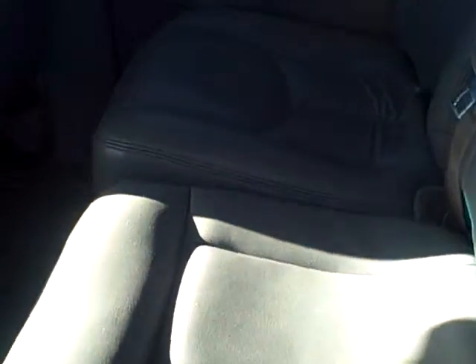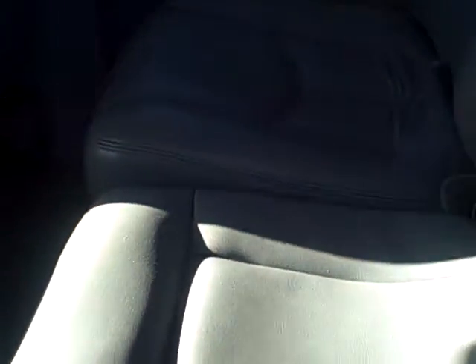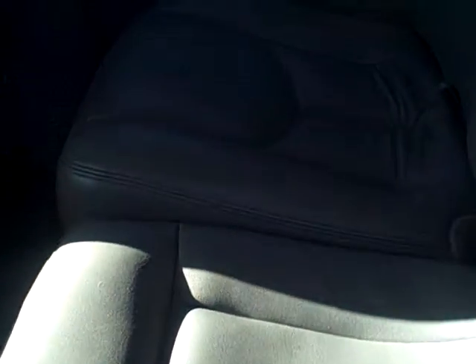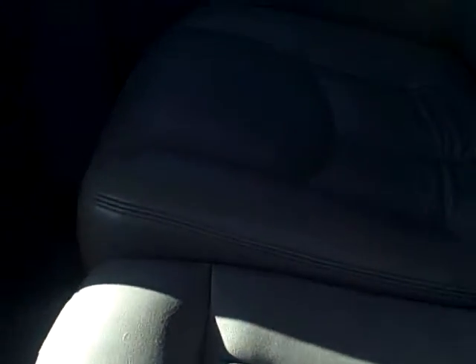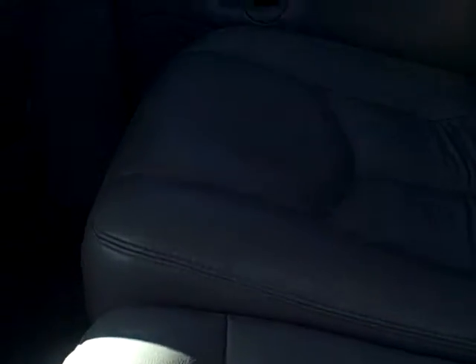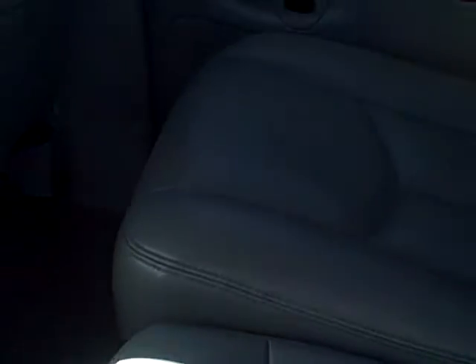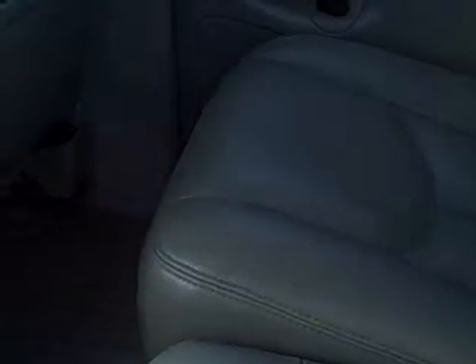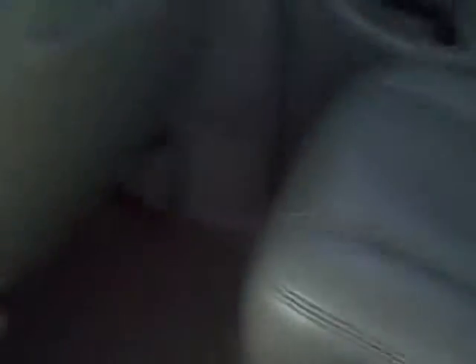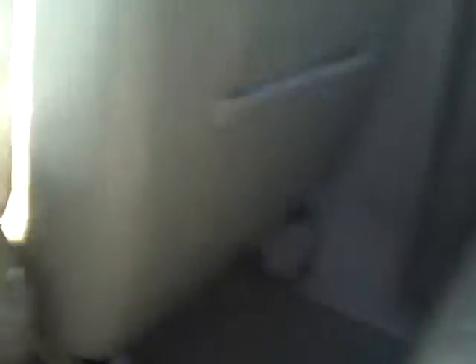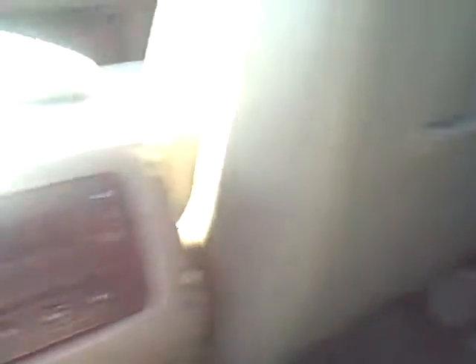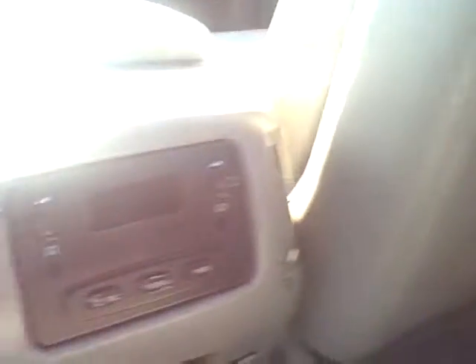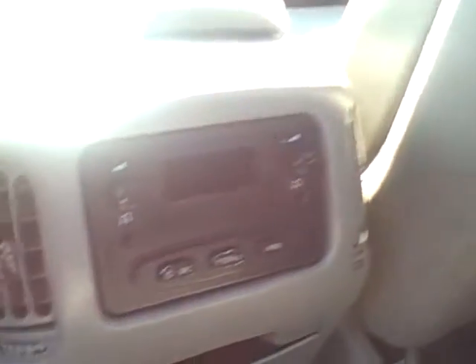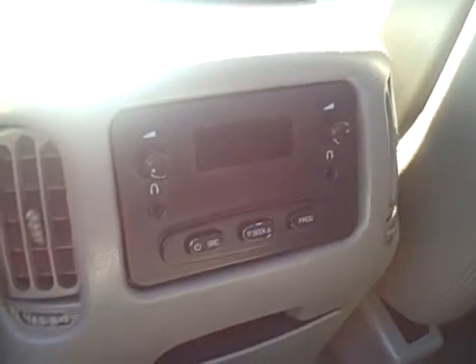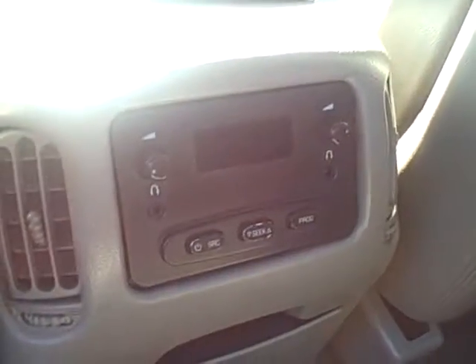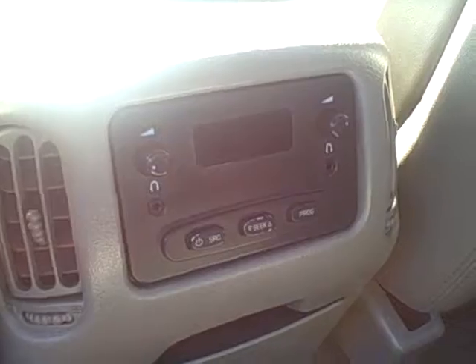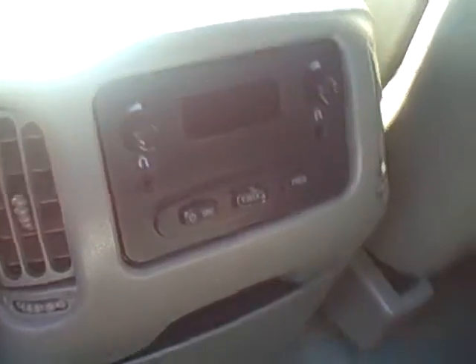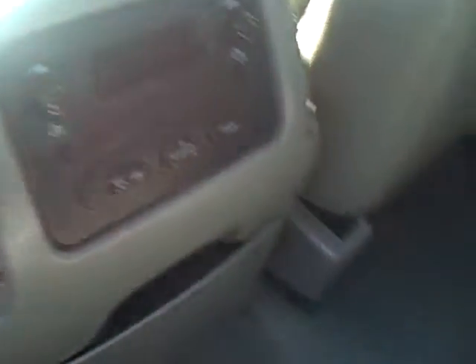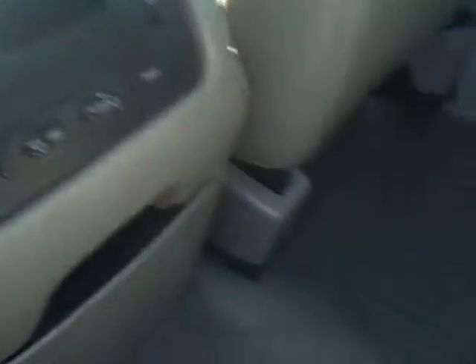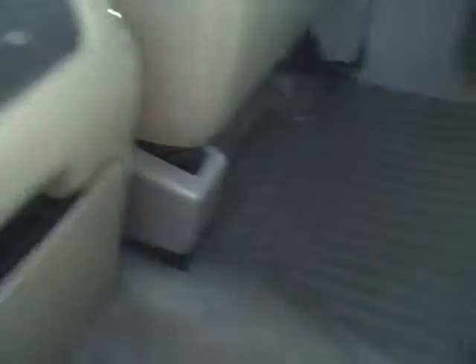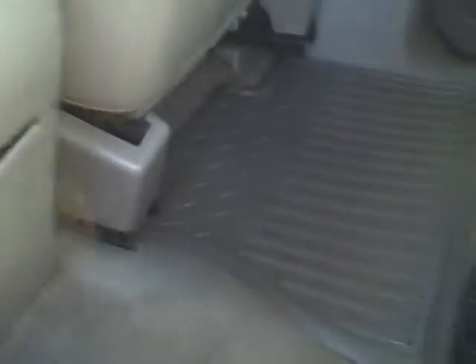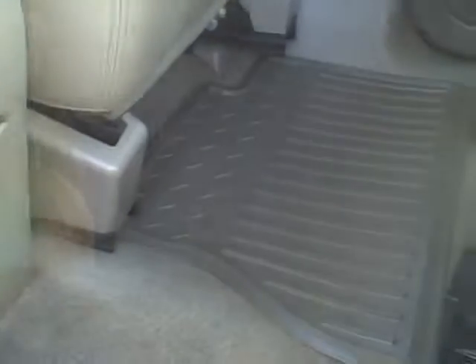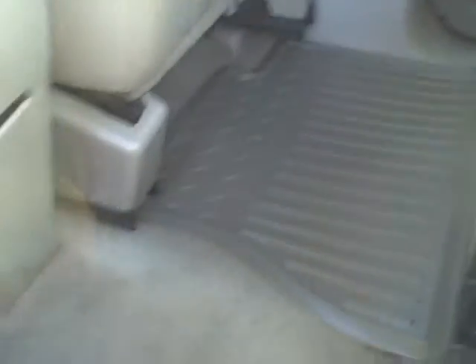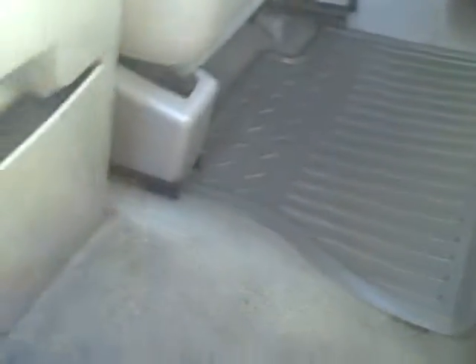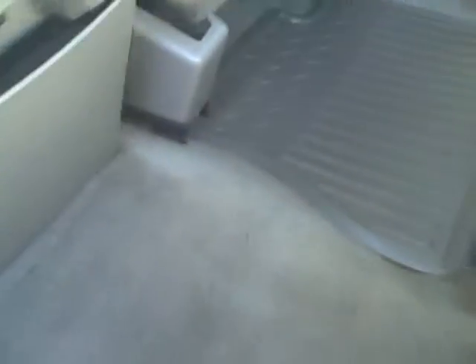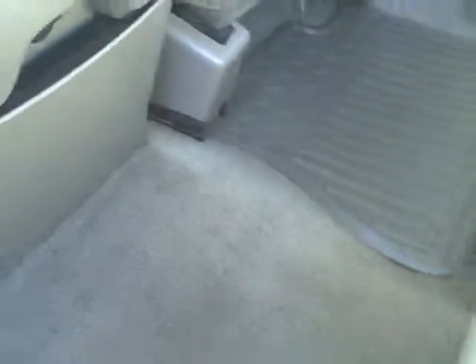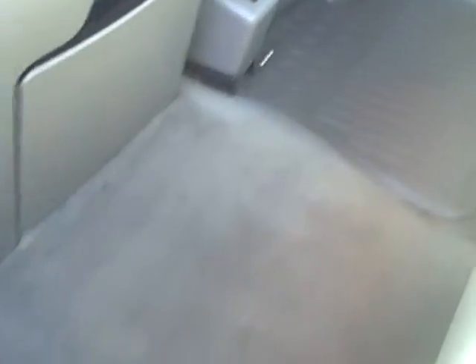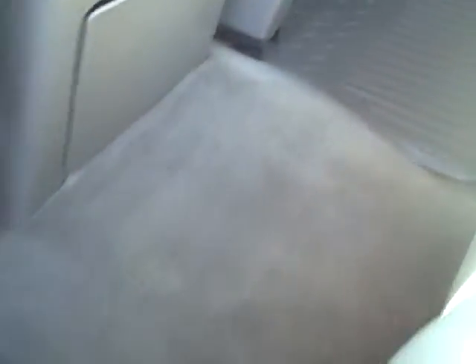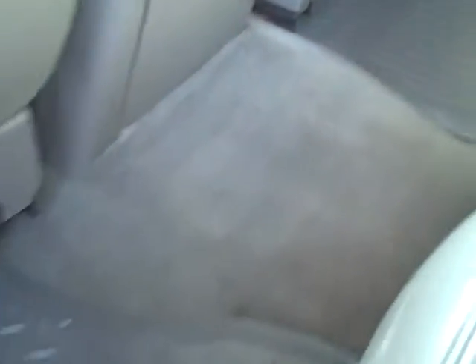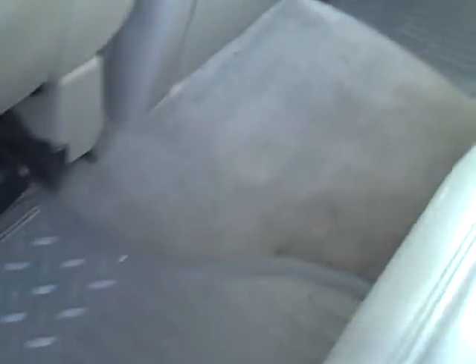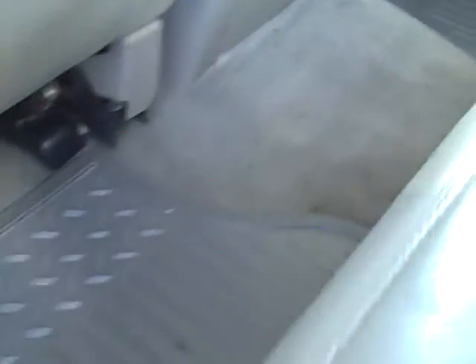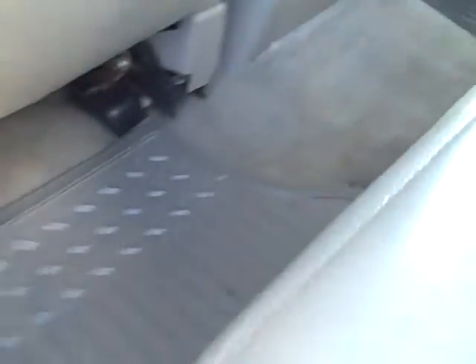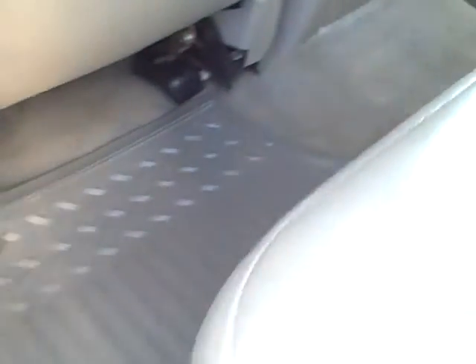Looking at the second row seating area, you're going to have rear audio controls, carpeting and floor coverings, and it's in very nice shape.